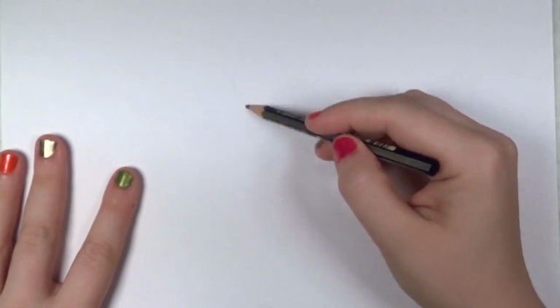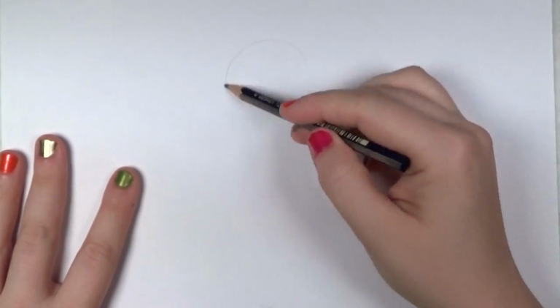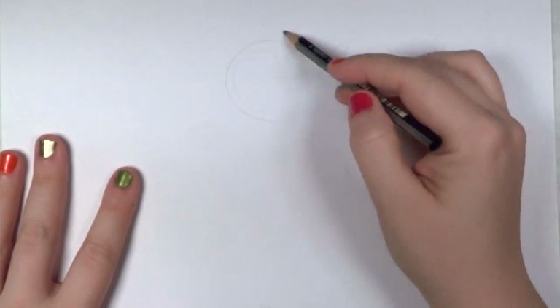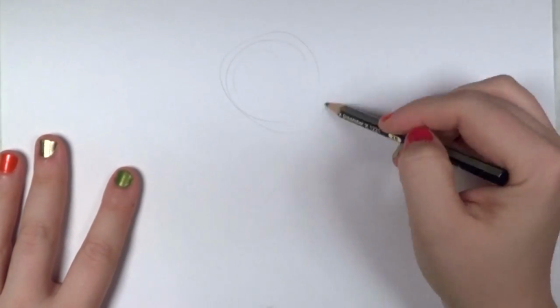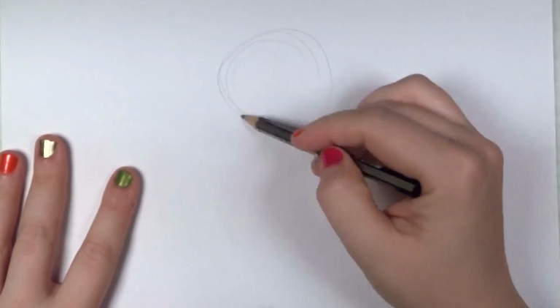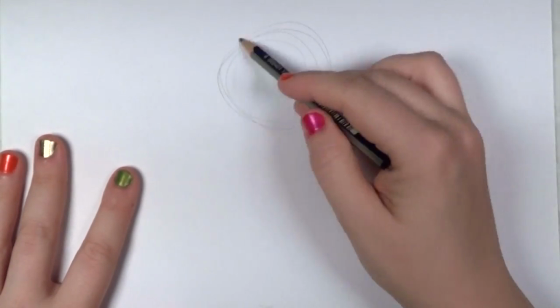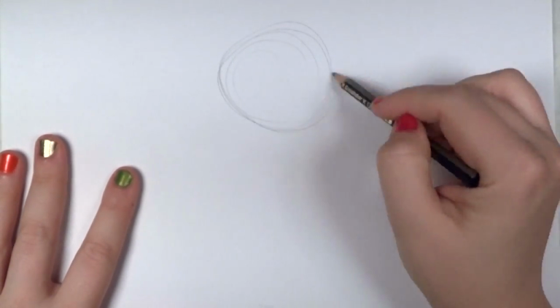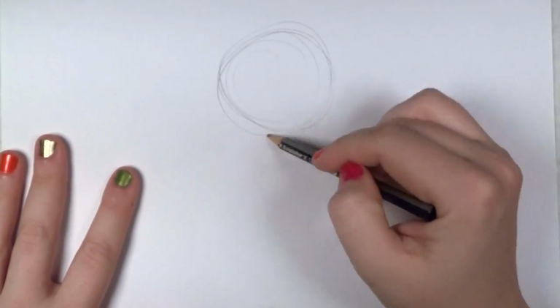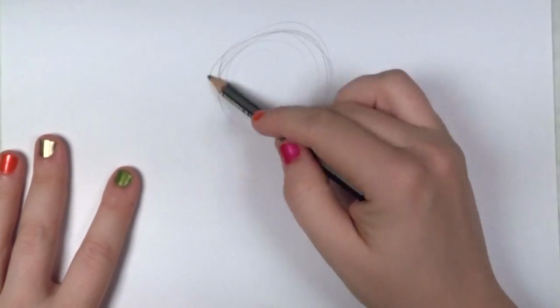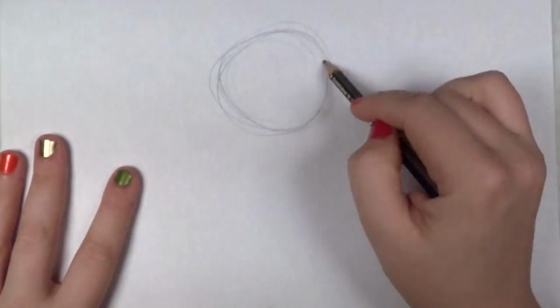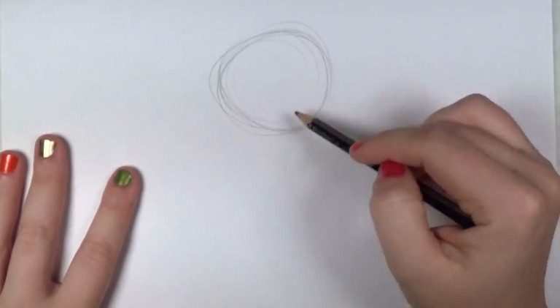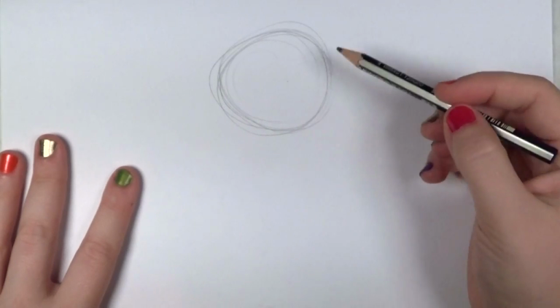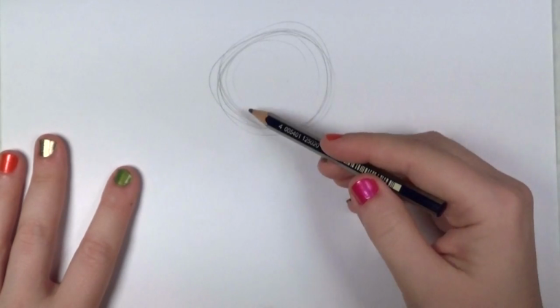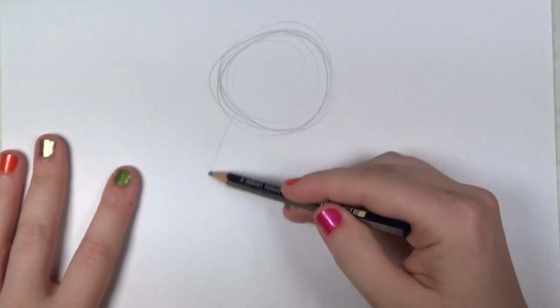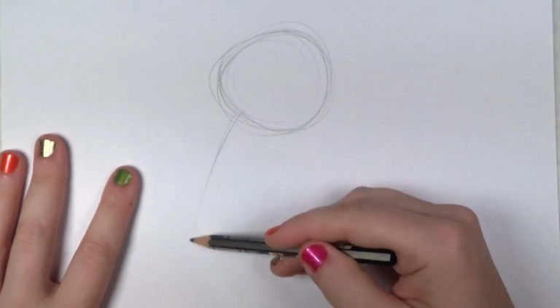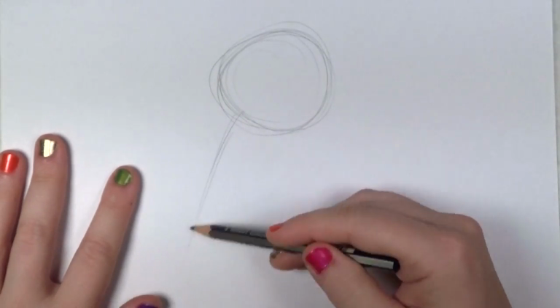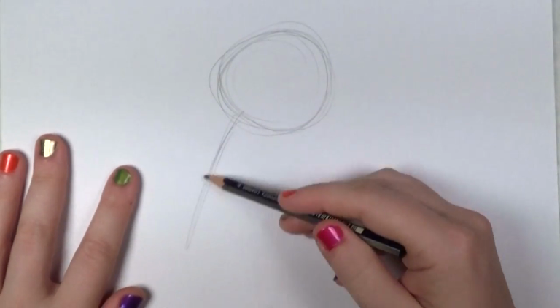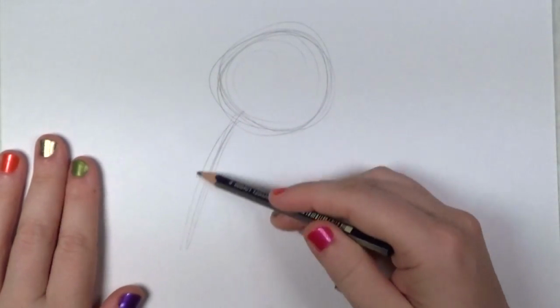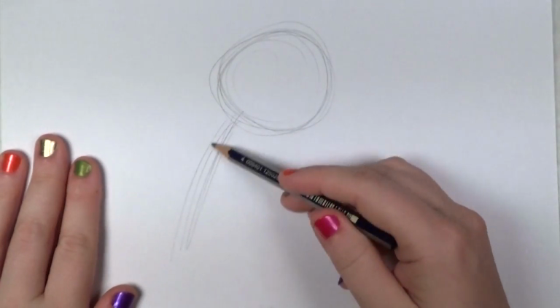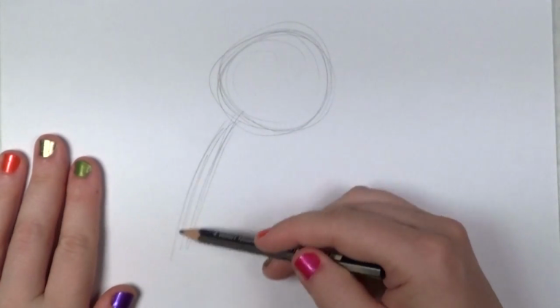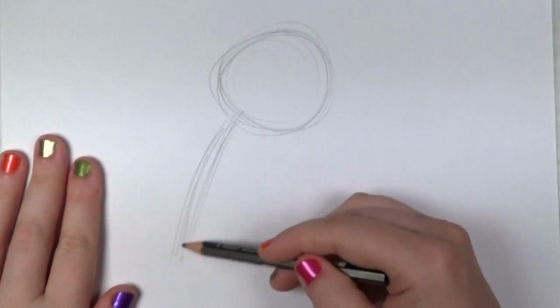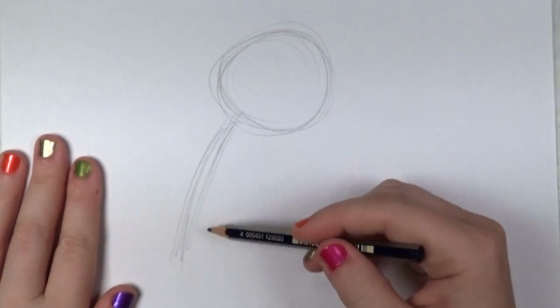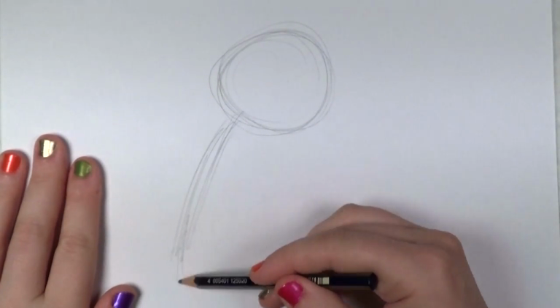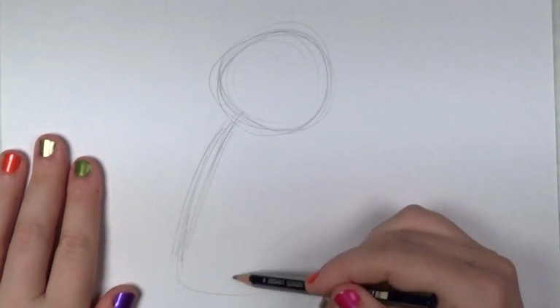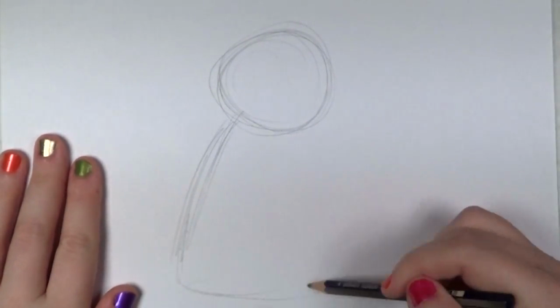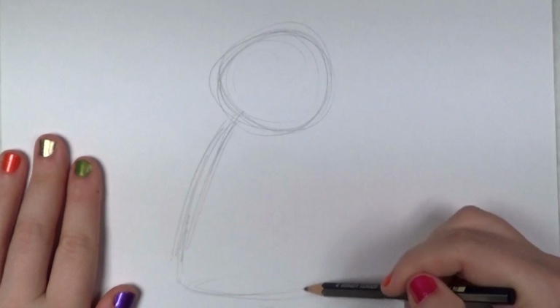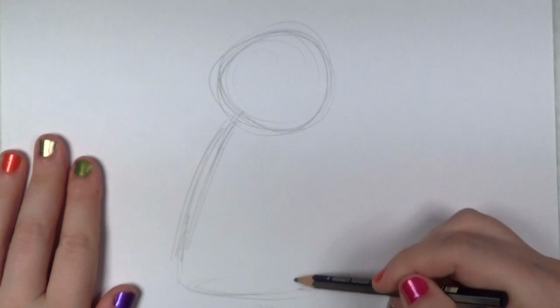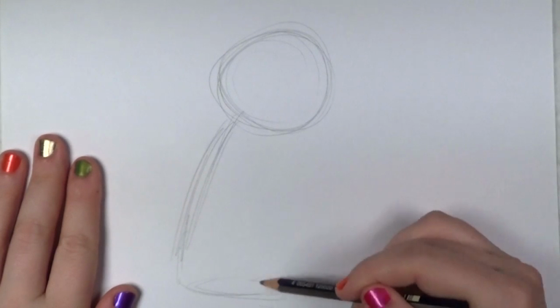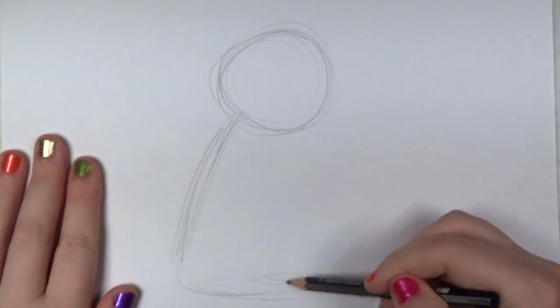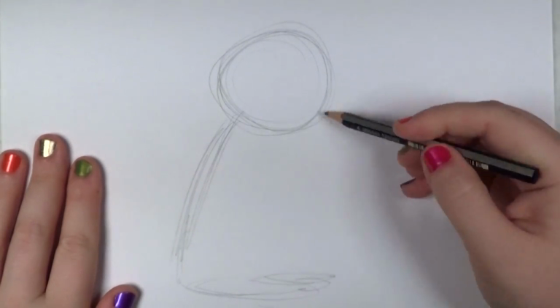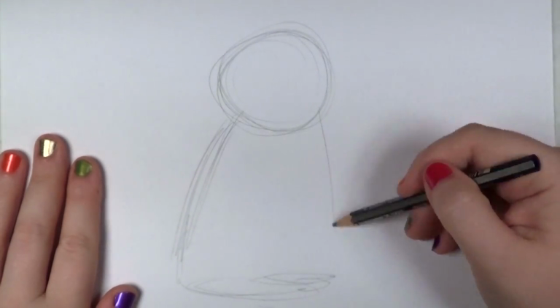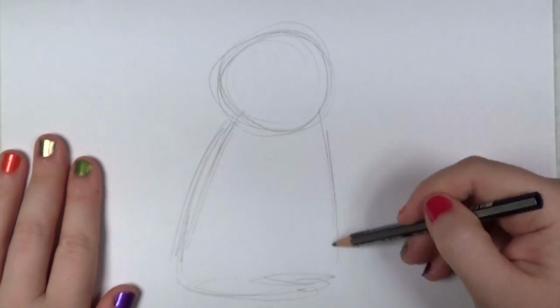Start with the head. You're just going to loosely draw a circle up towards the top portion of your paper, and then you're going to draw the body. It's just a simple shape attached to the head. It kind of looks like a bell shape.